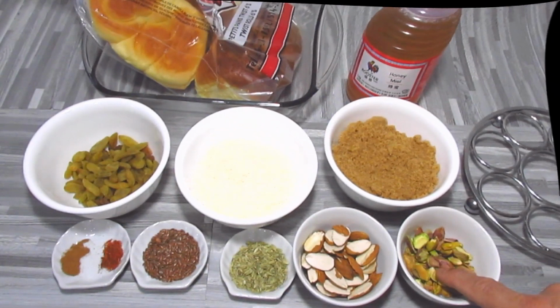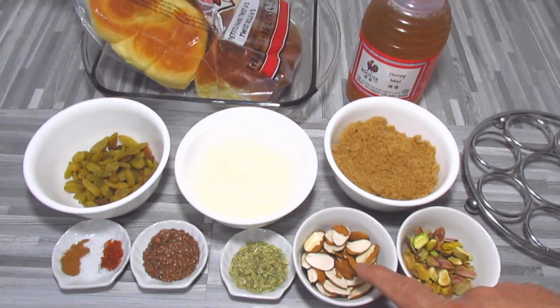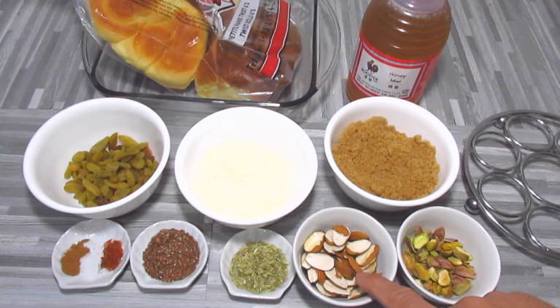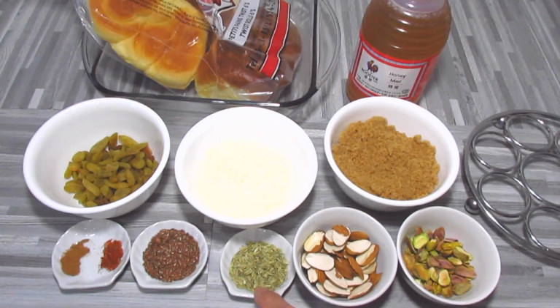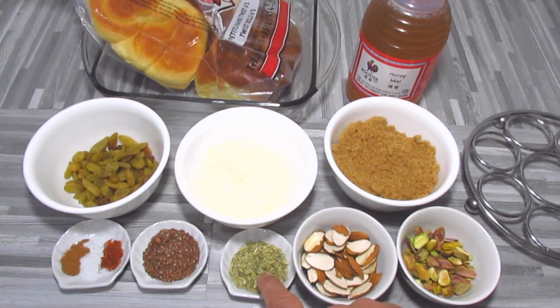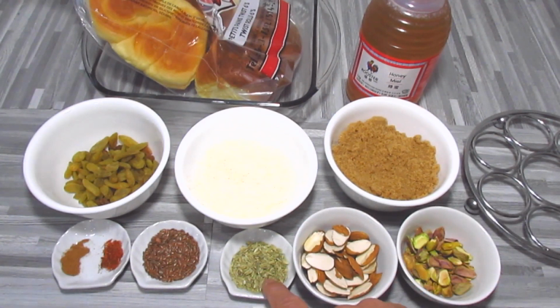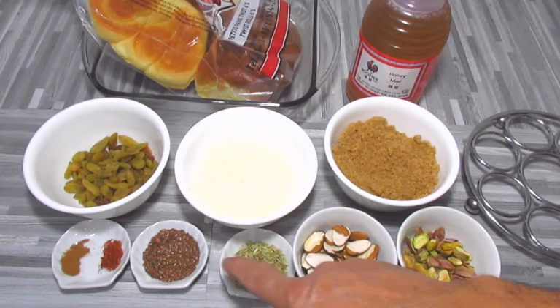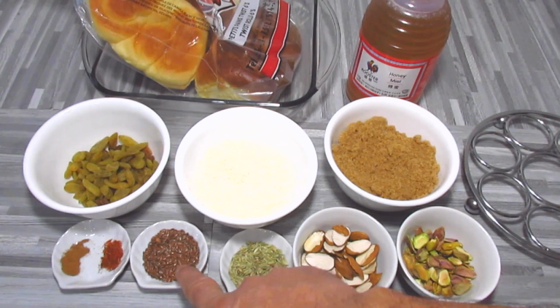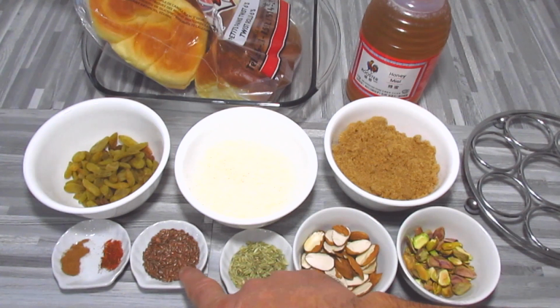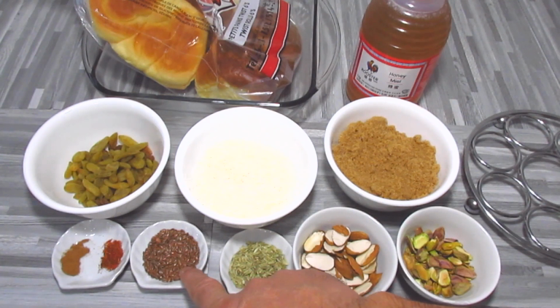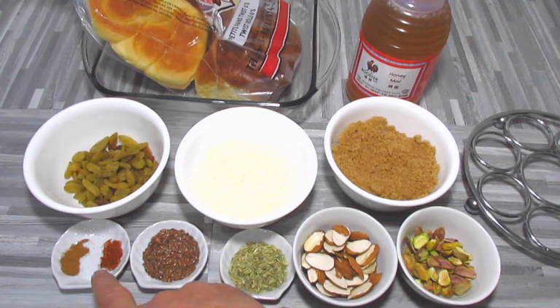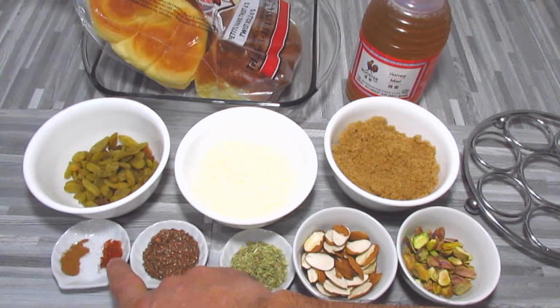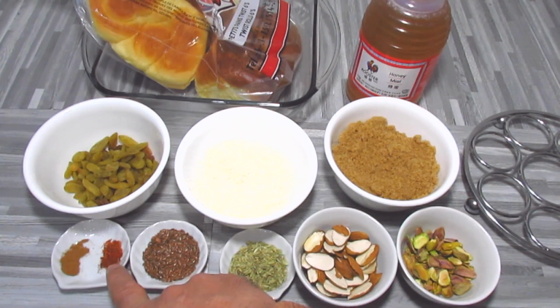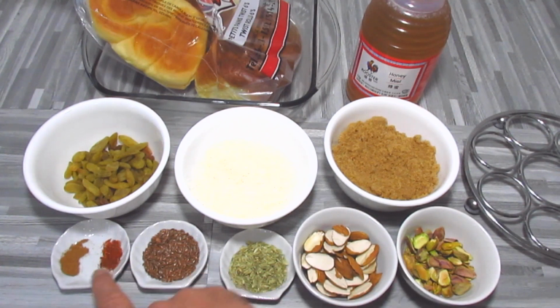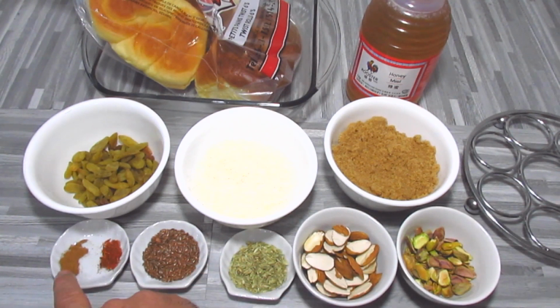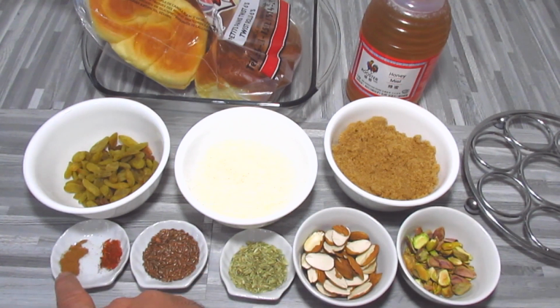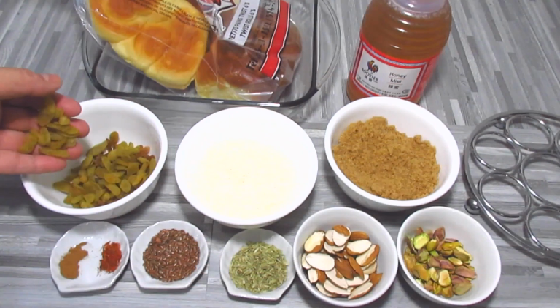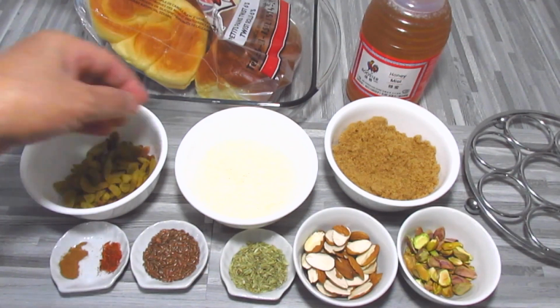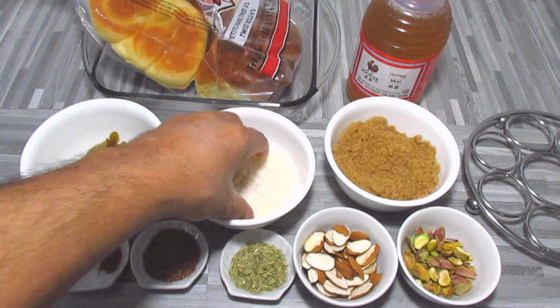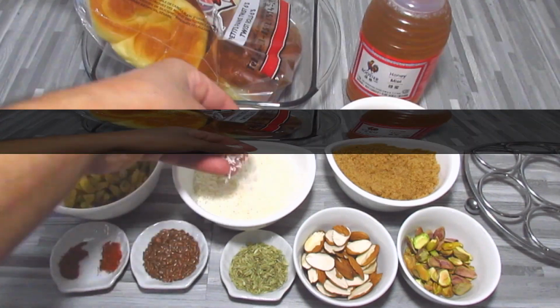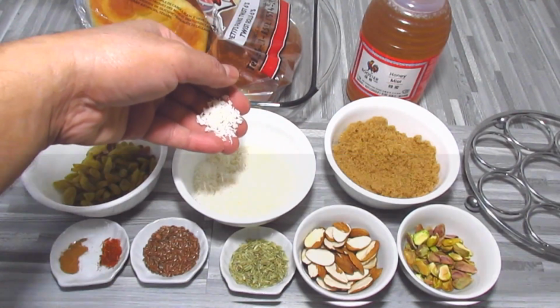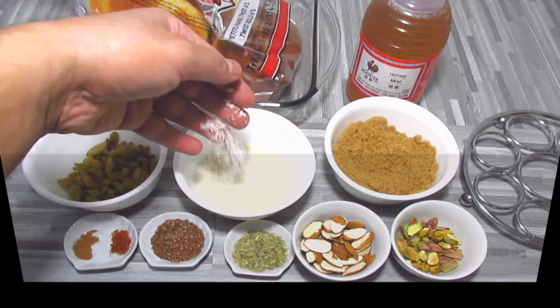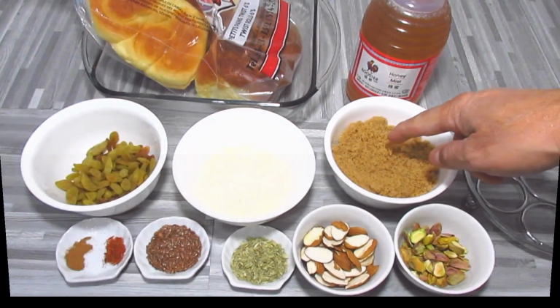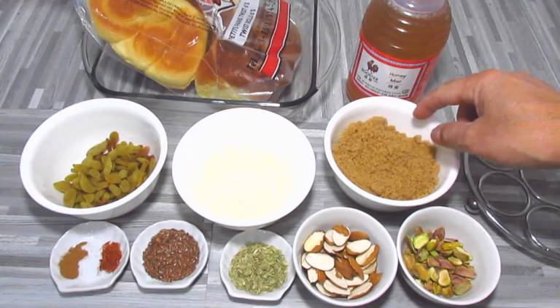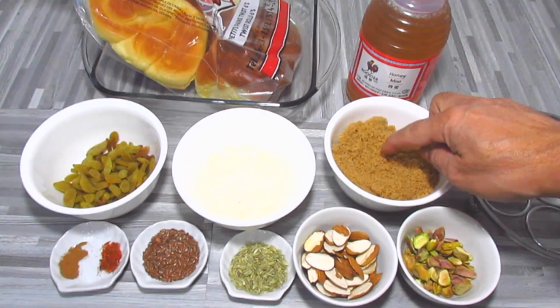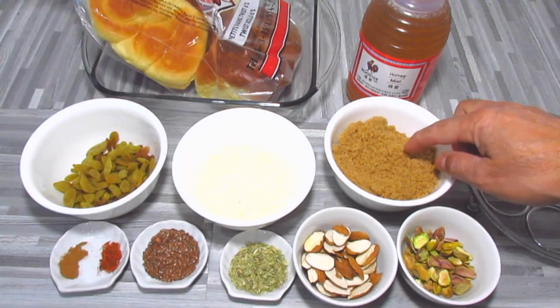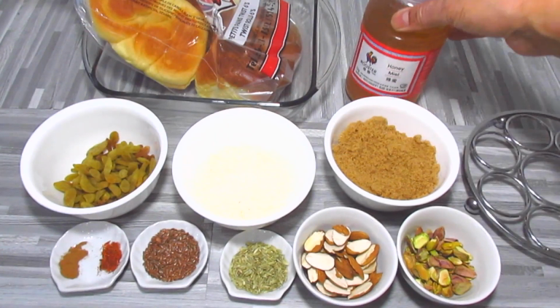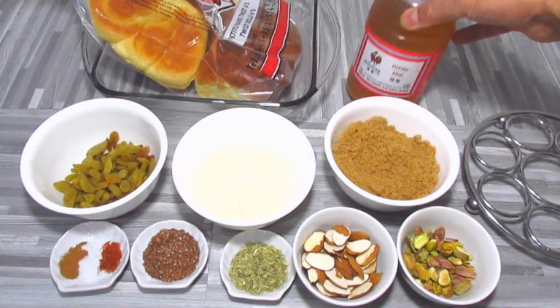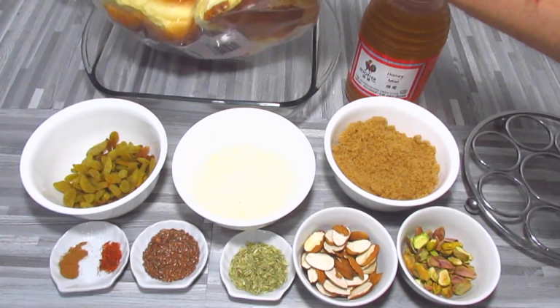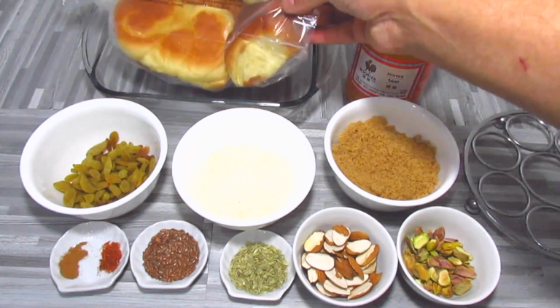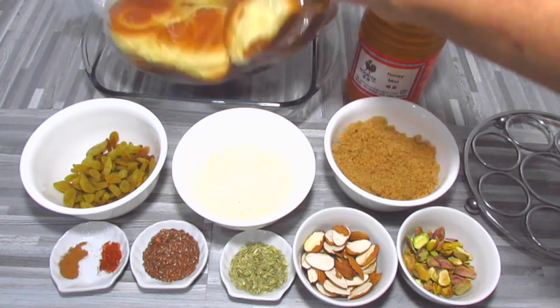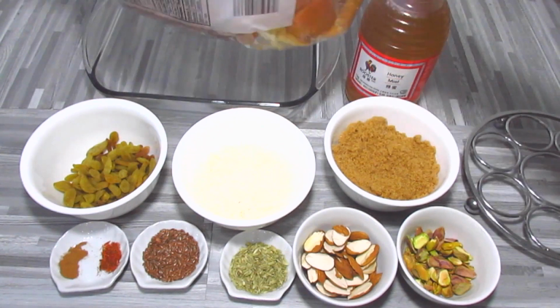Pistachio, almond, fennel seeds, flax seeds, a pinch of saffron, cinnamon, raisins, desiccated coconut, brown sugar, some honey, some bread.